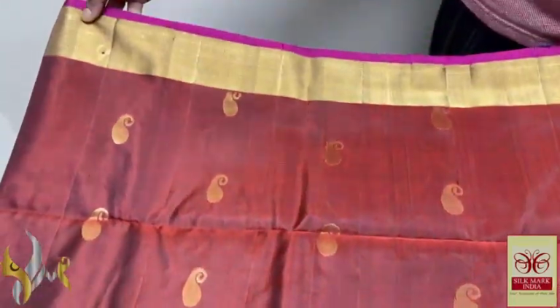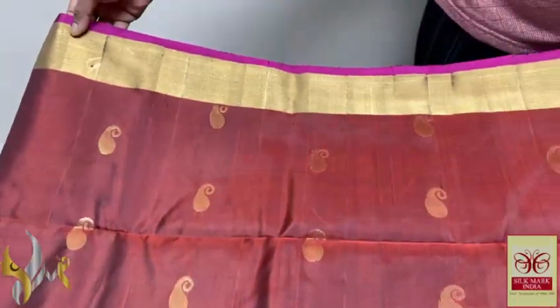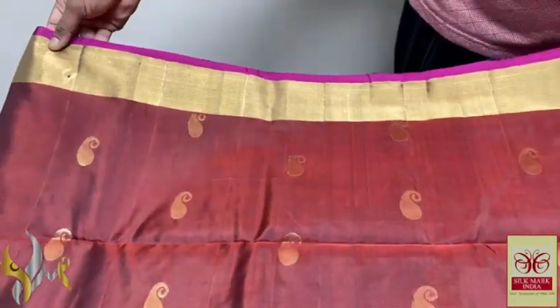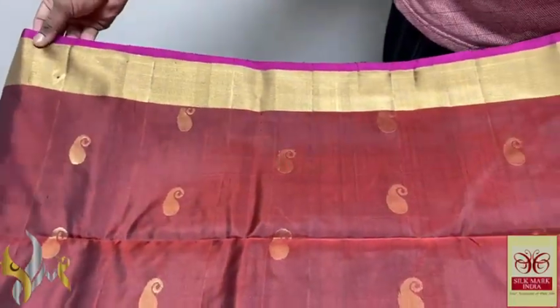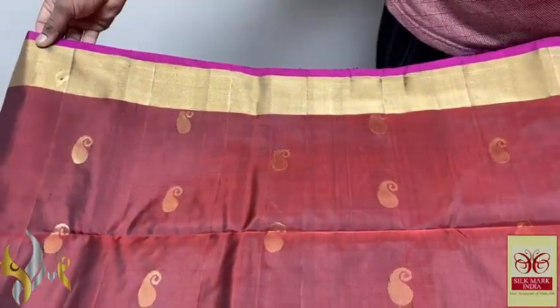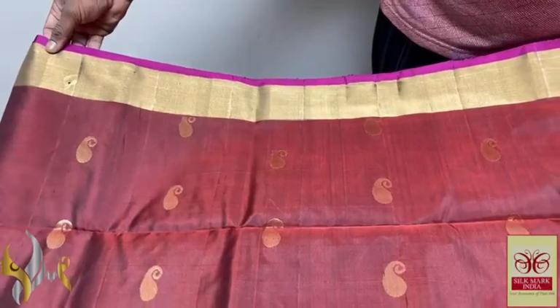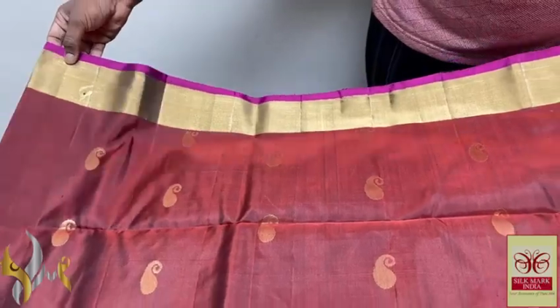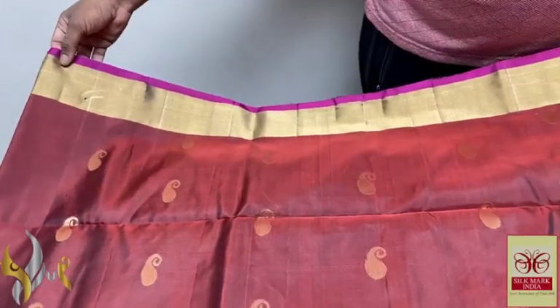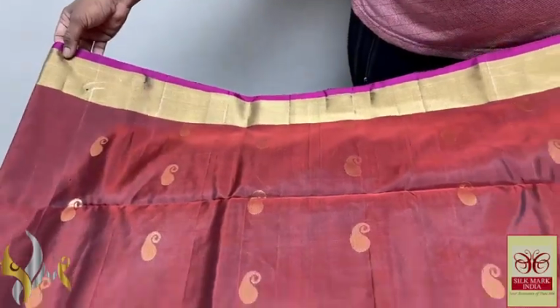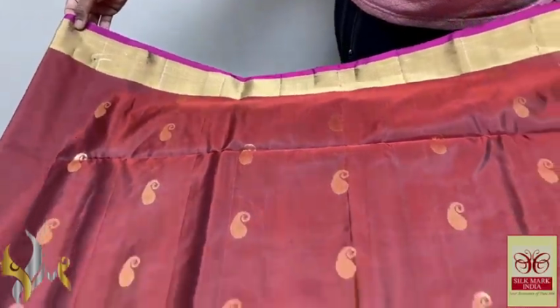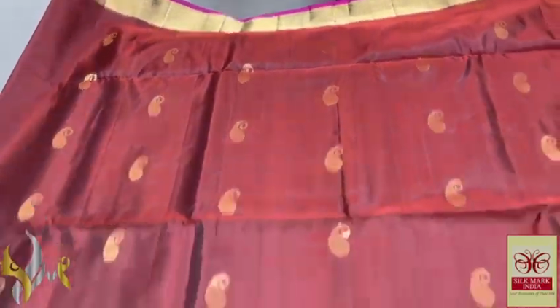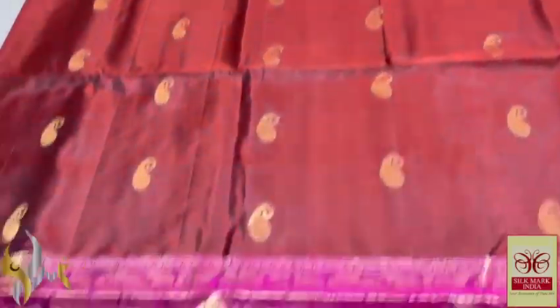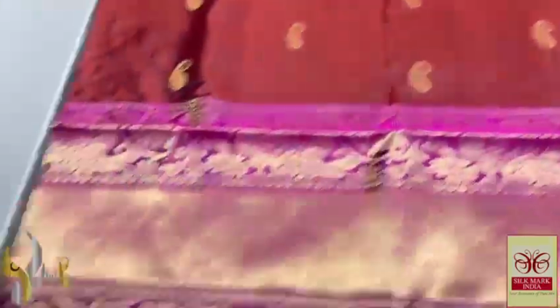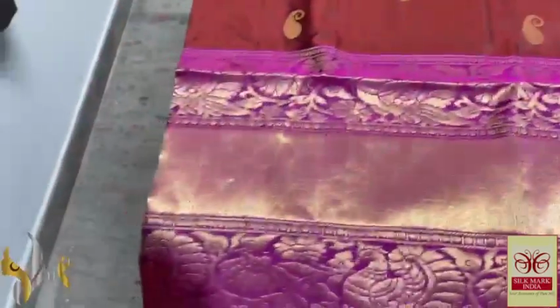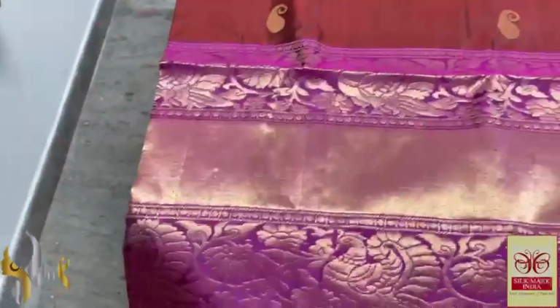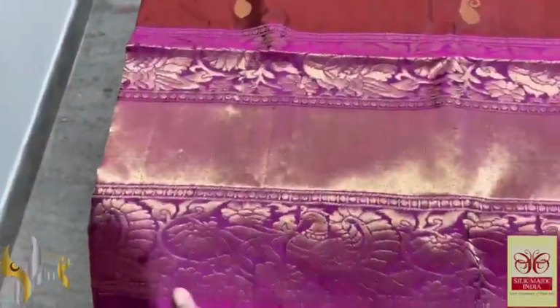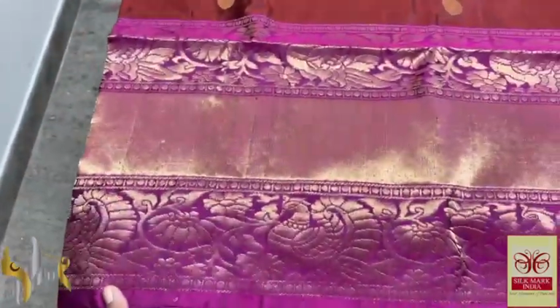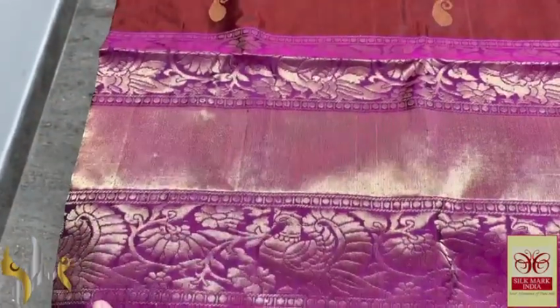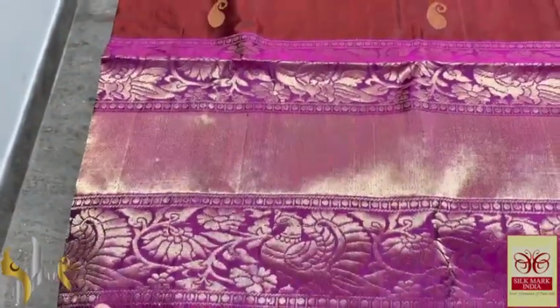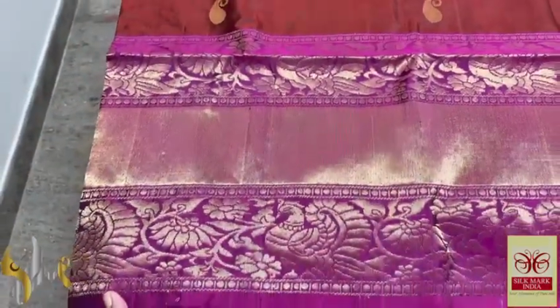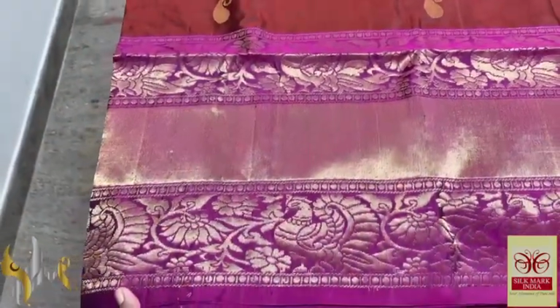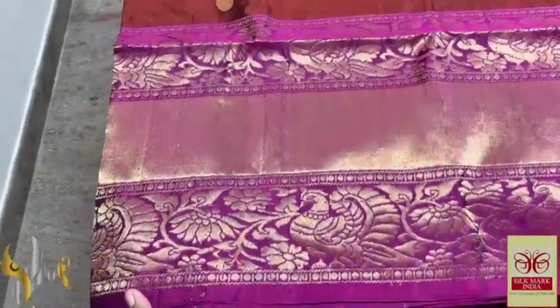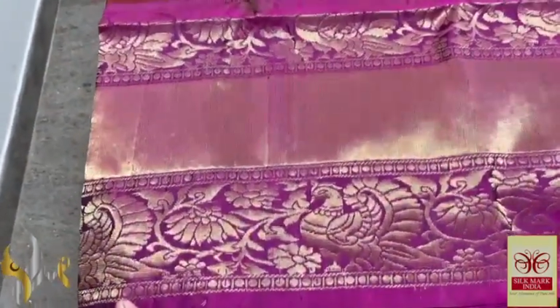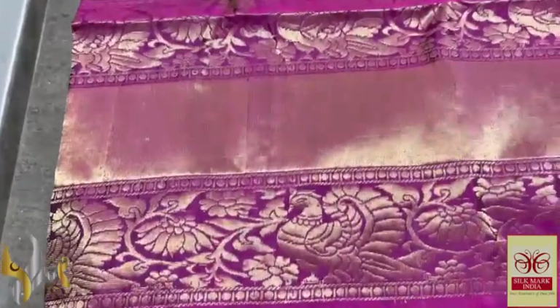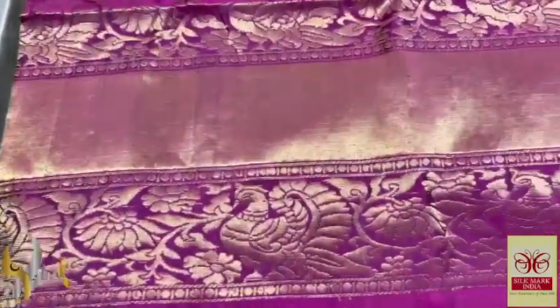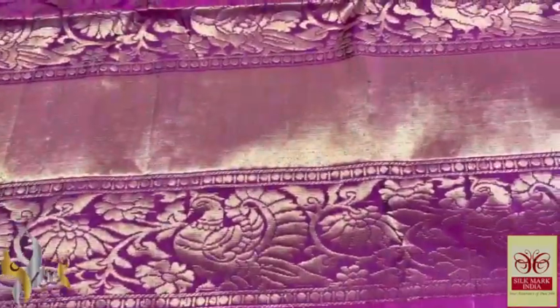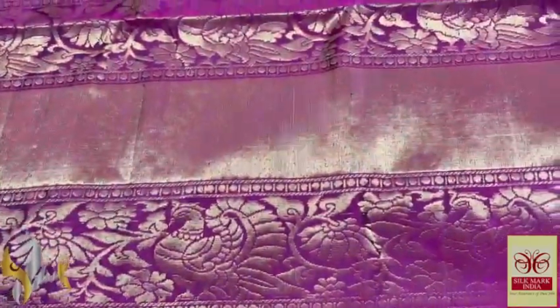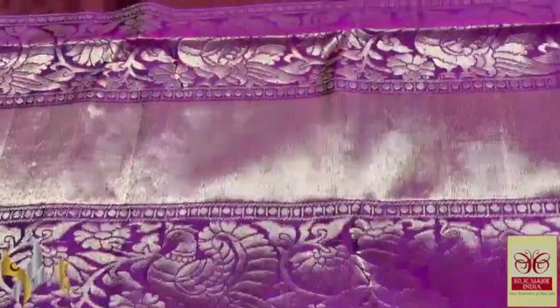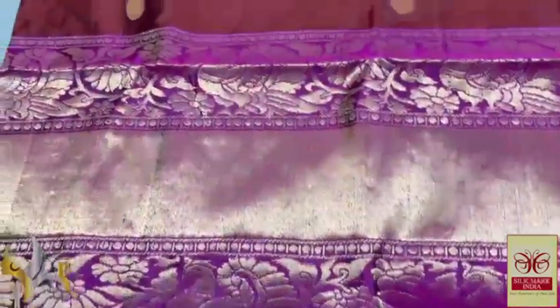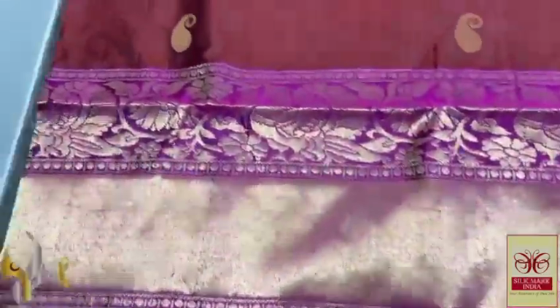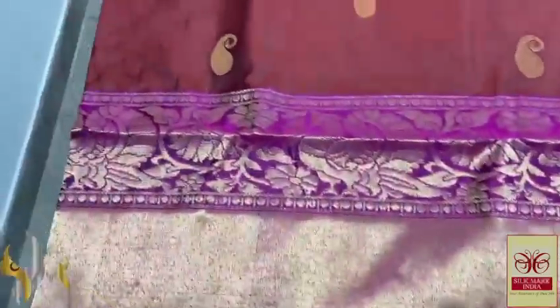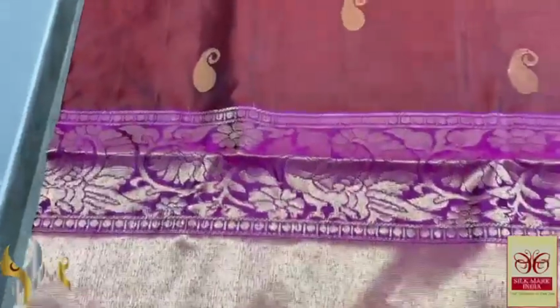We have a 4-inch bodo at the top with a thin bodo in pallu colour, and a very big 12-inch bodo at the bottom with Kanji tight weaving, jacquard weaving, and pick-up work.